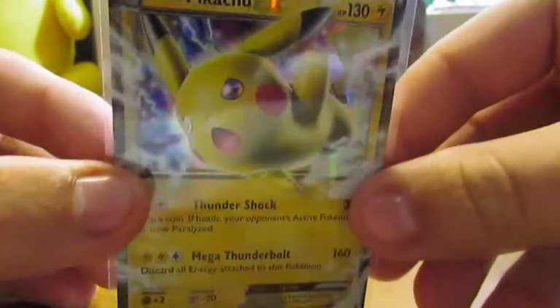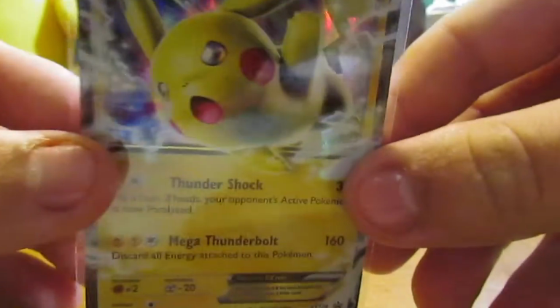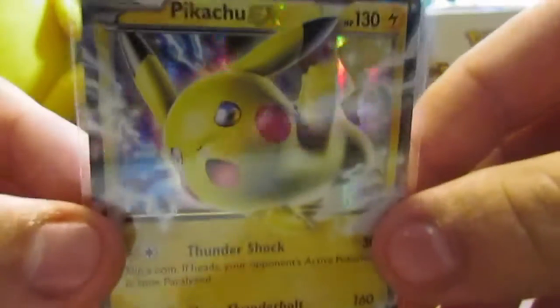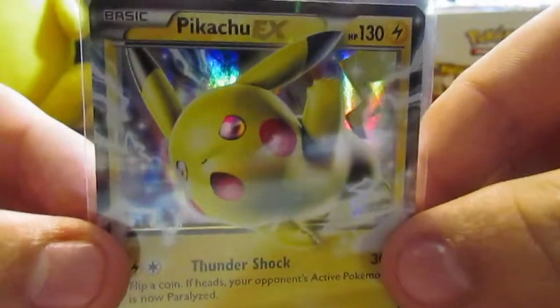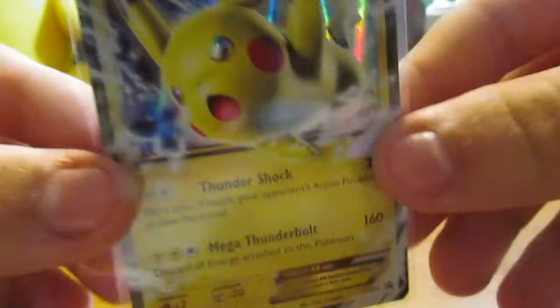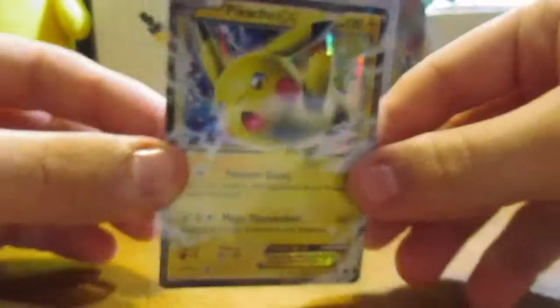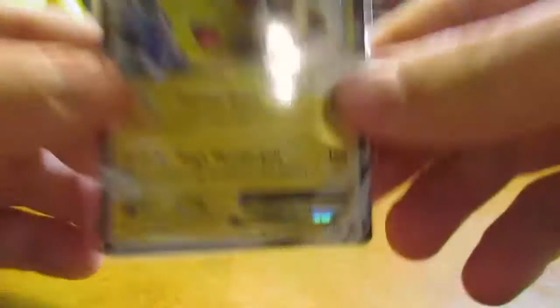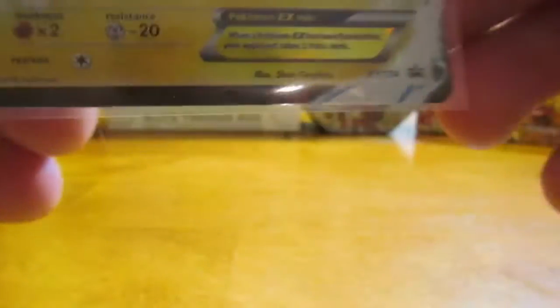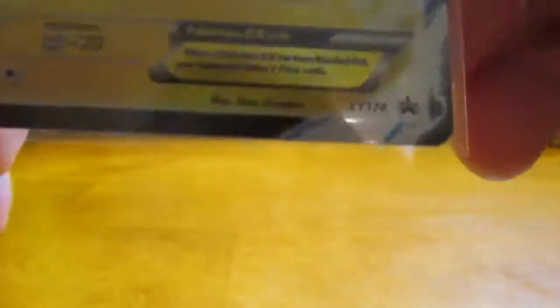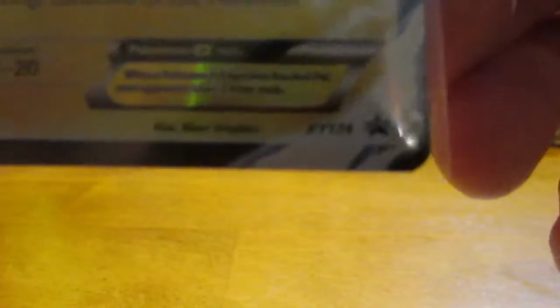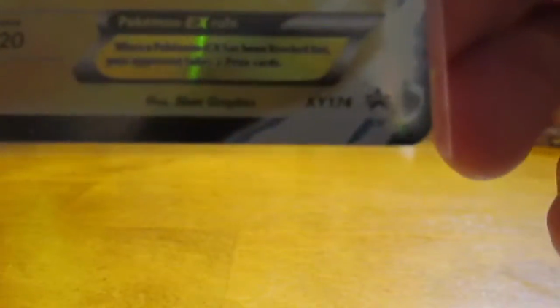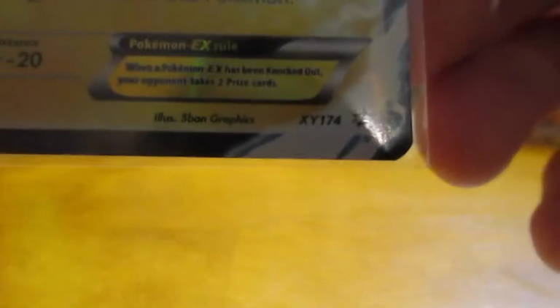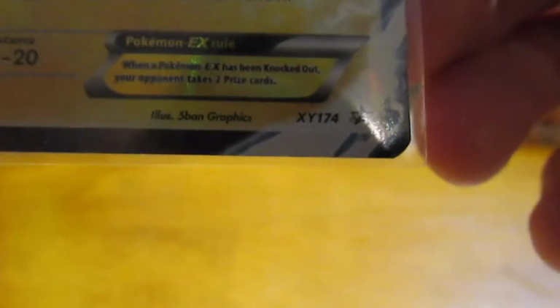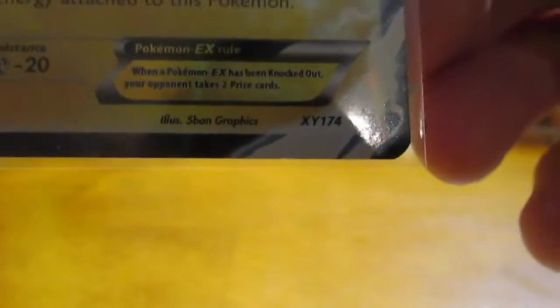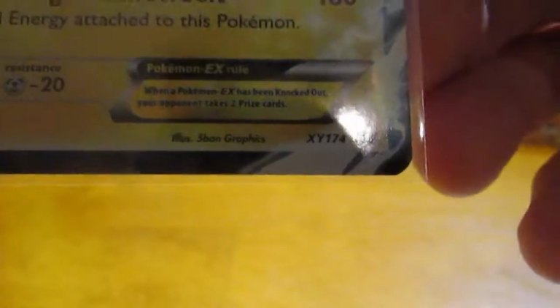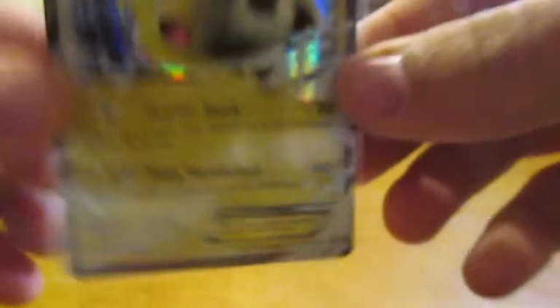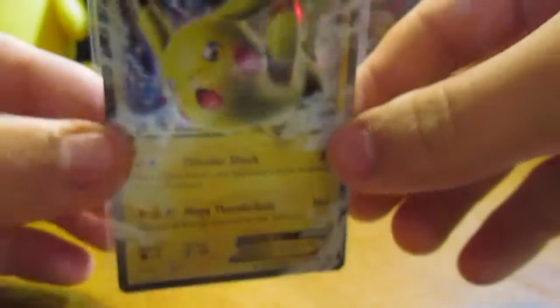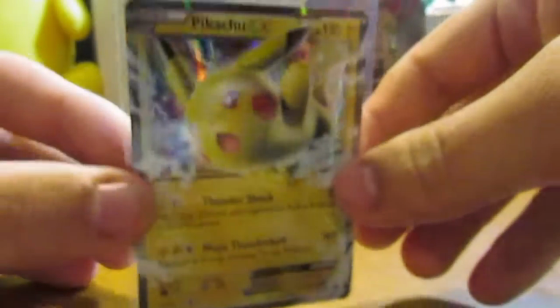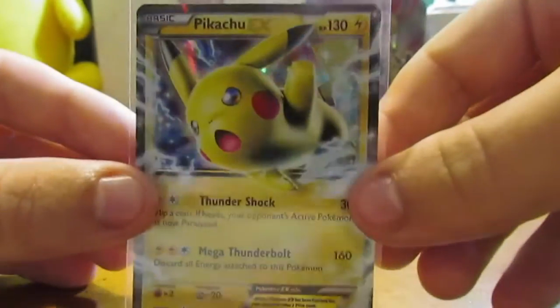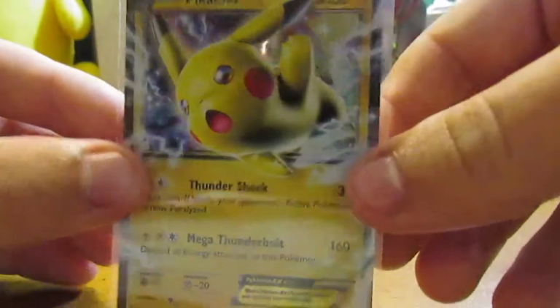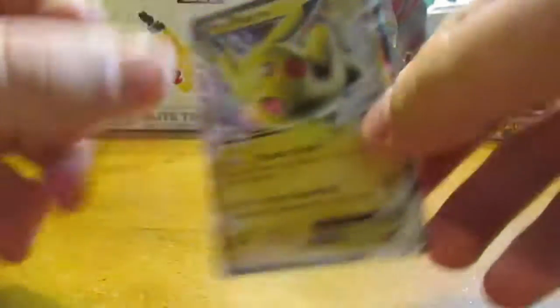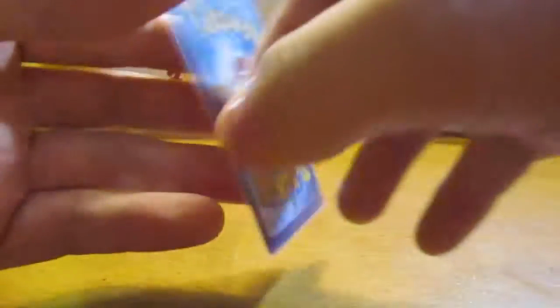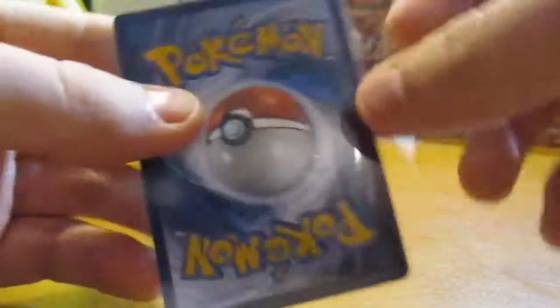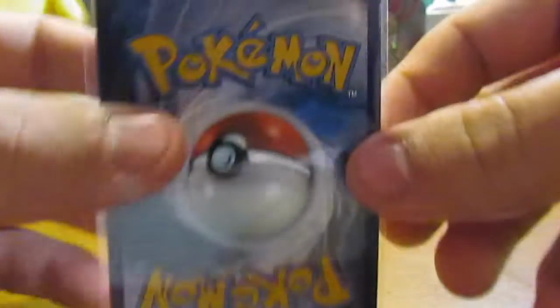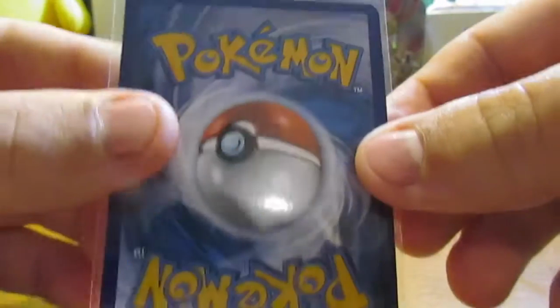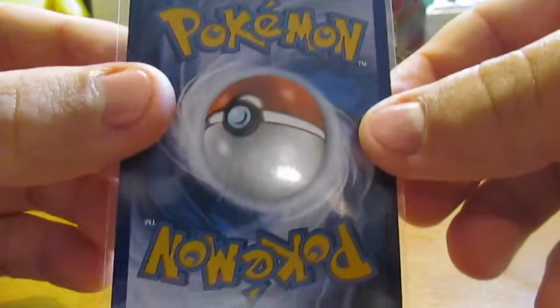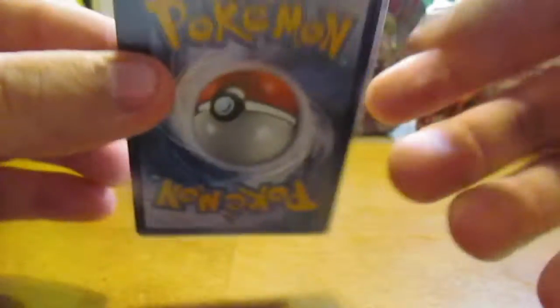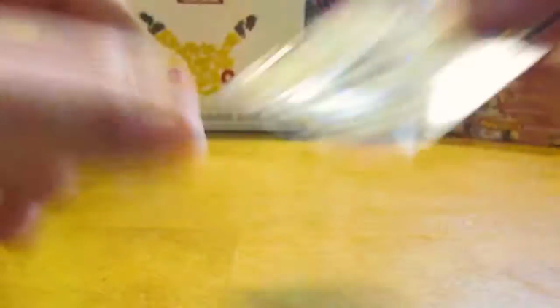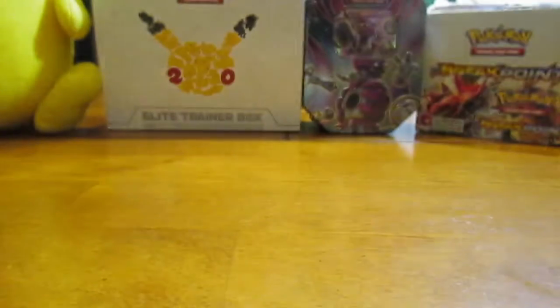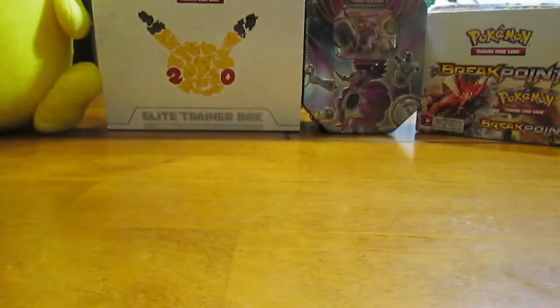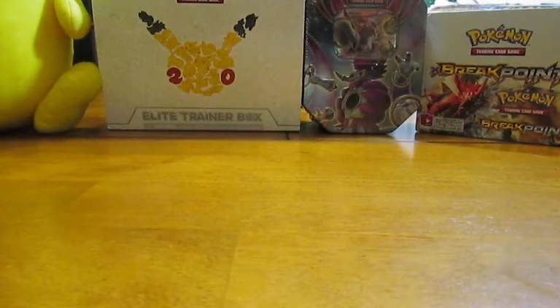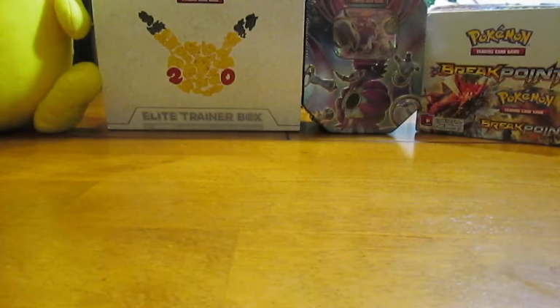It's a Pikachu EX, it is XY174, as seen there. It's a pretty cool card, it's in great shape. Just pretty unusual for promos for Pokemon.